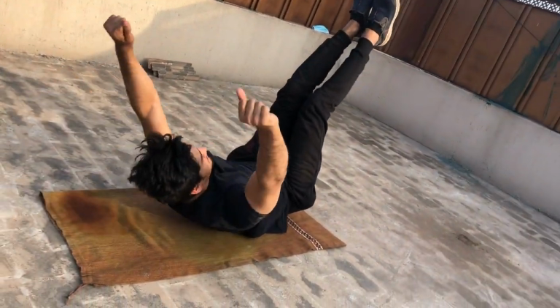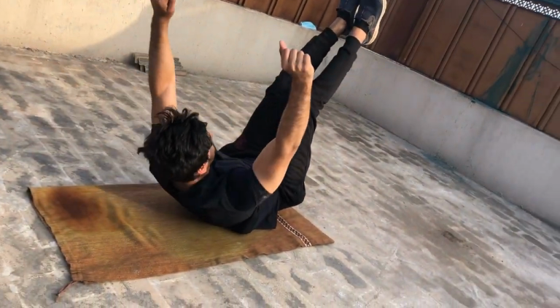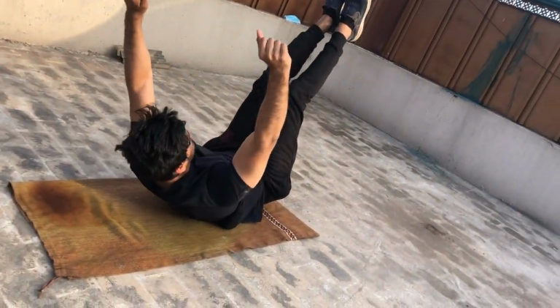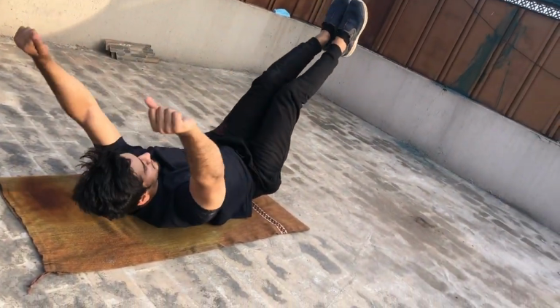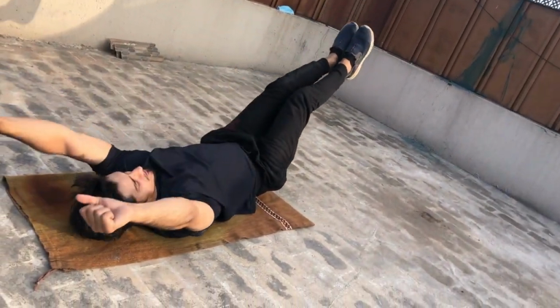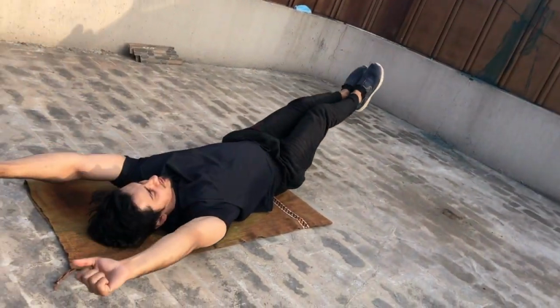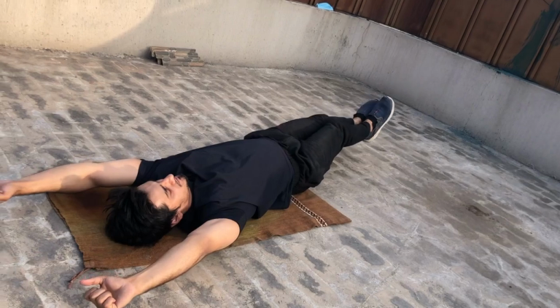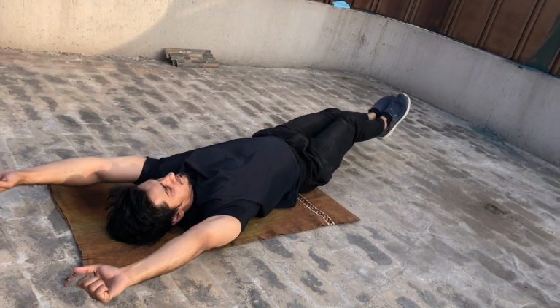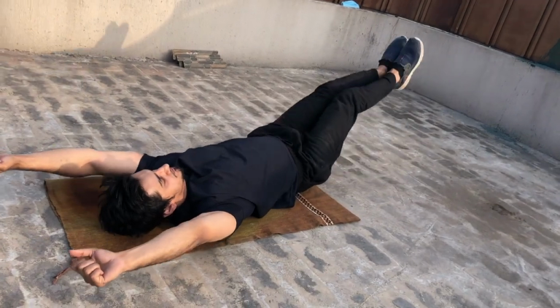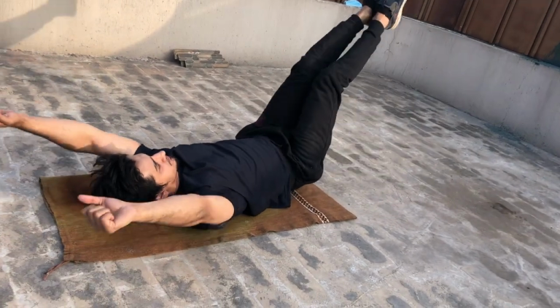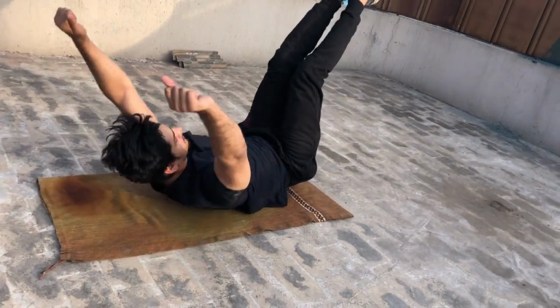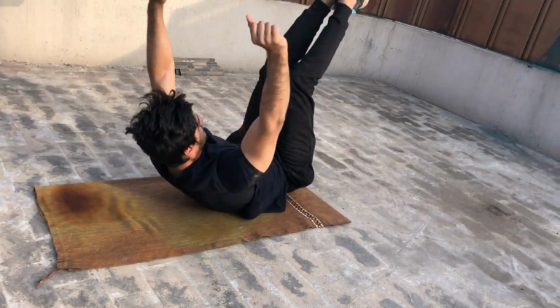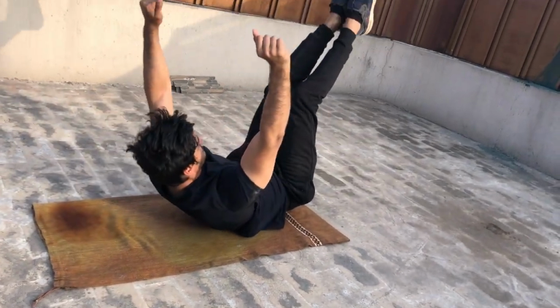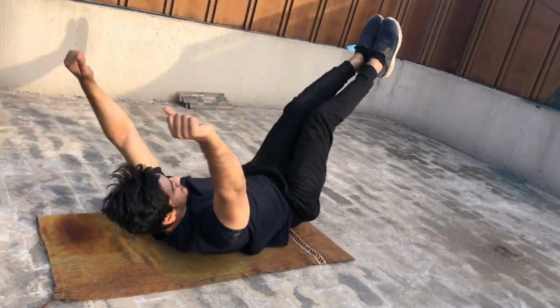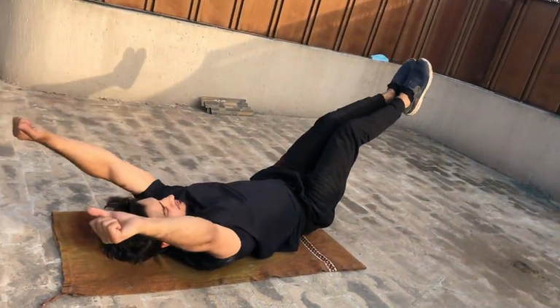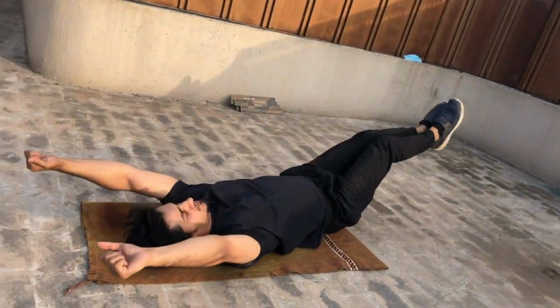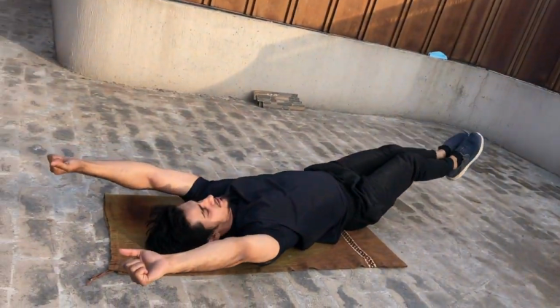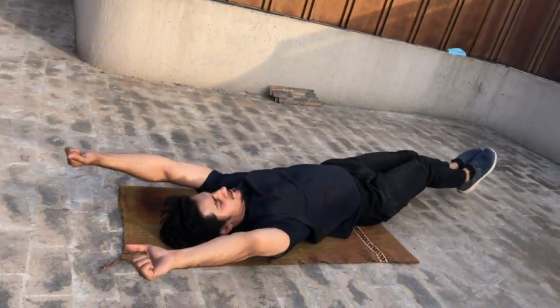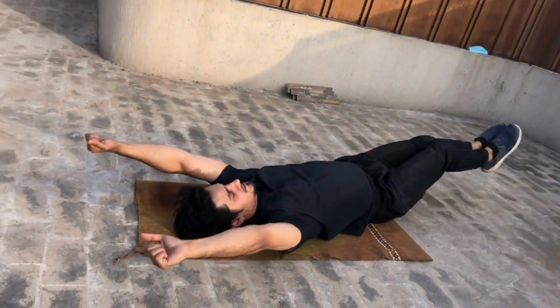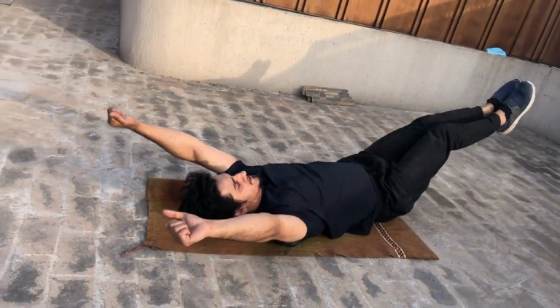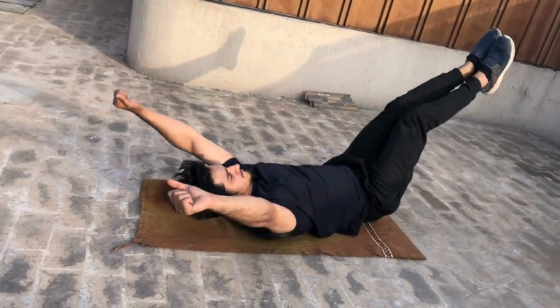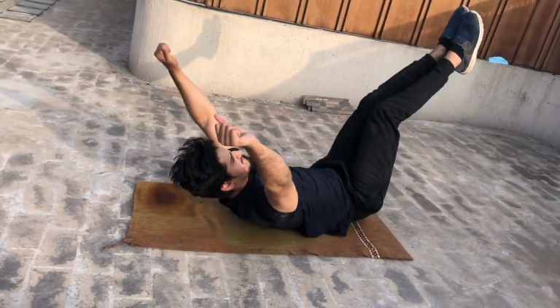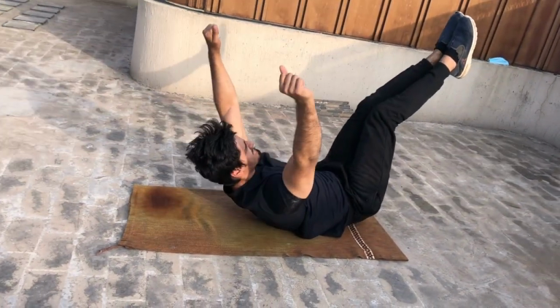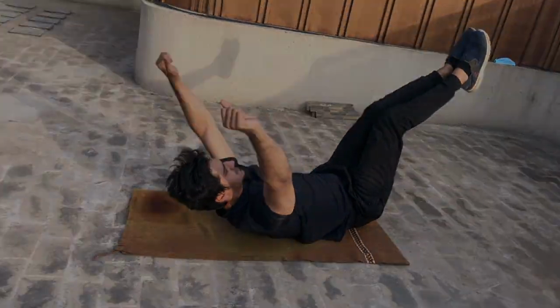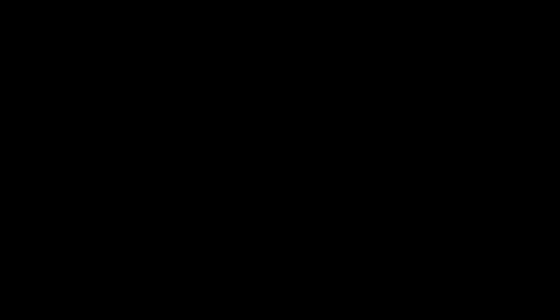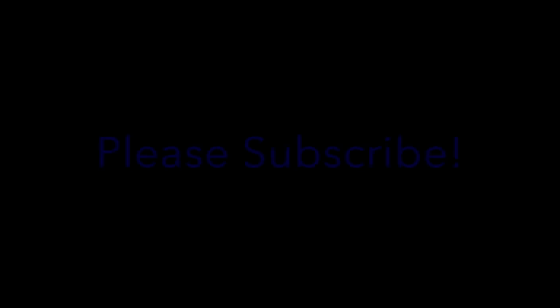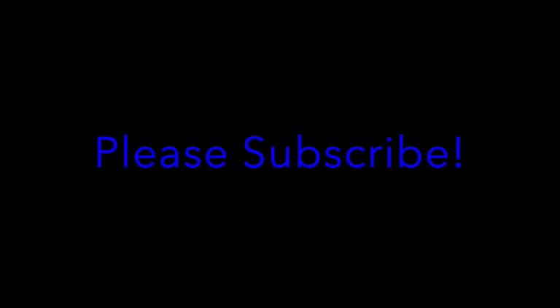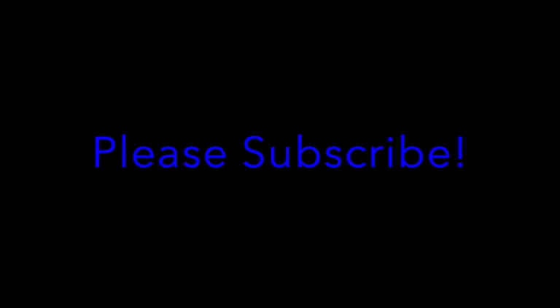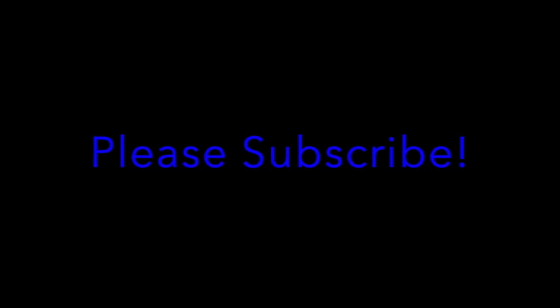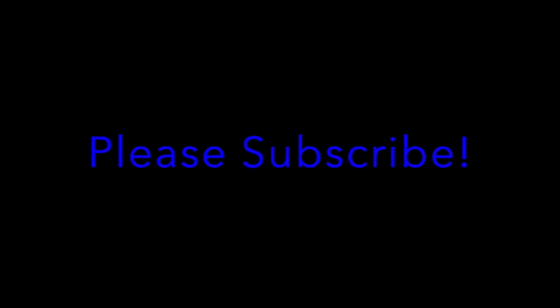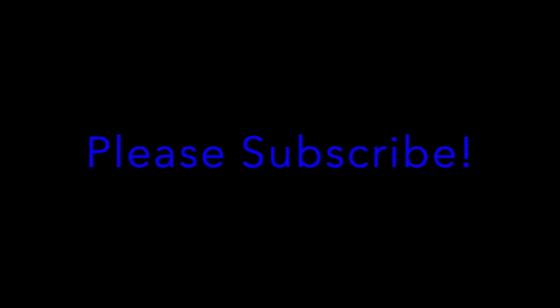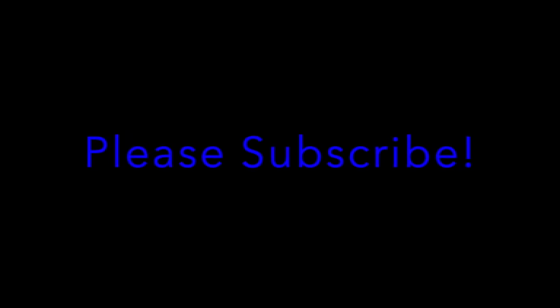I'm sure you'll find this video very useful. Please do tell me in the comments what exercise you want me to demonstrate next. And until then, thank you for watching, Allah Hafiz.